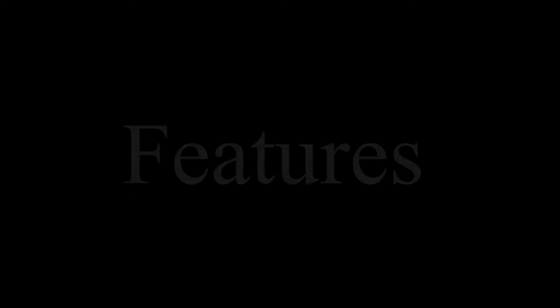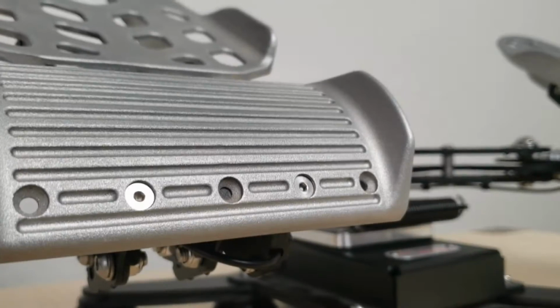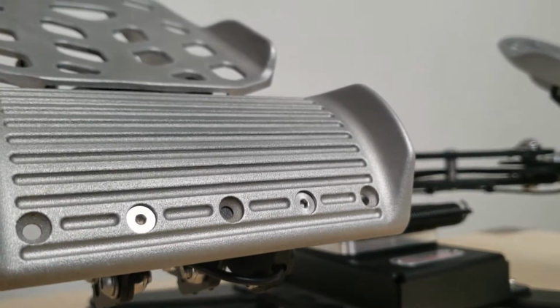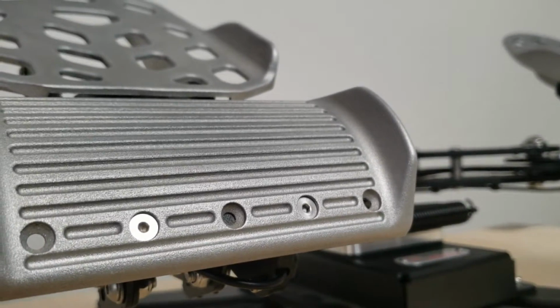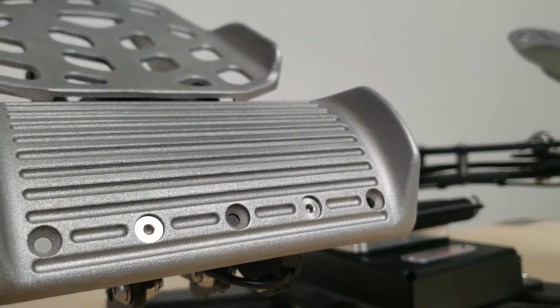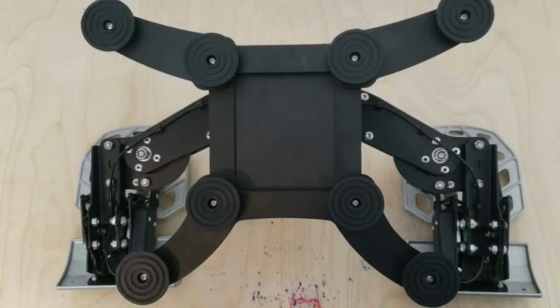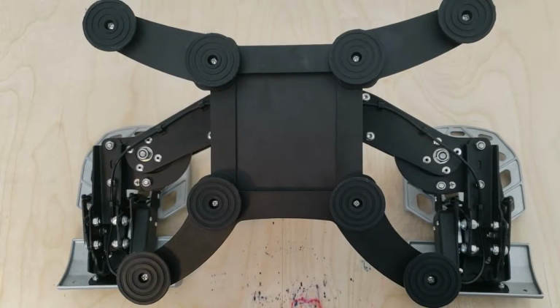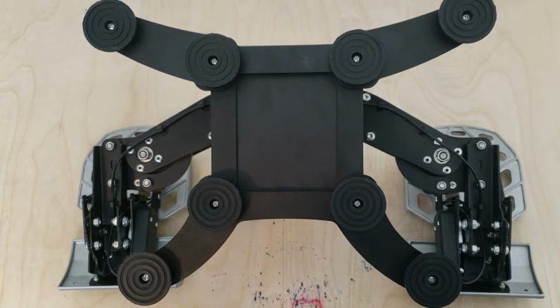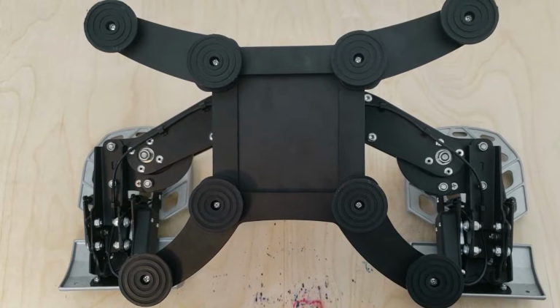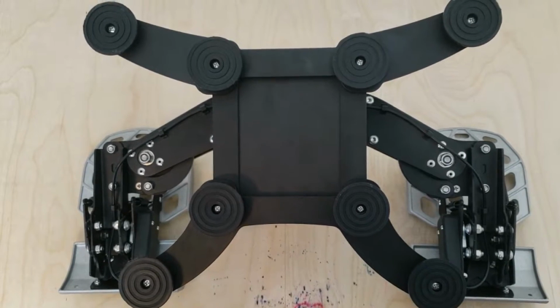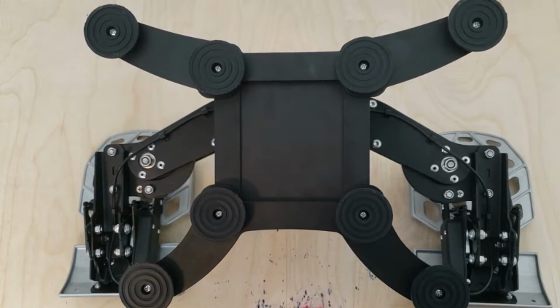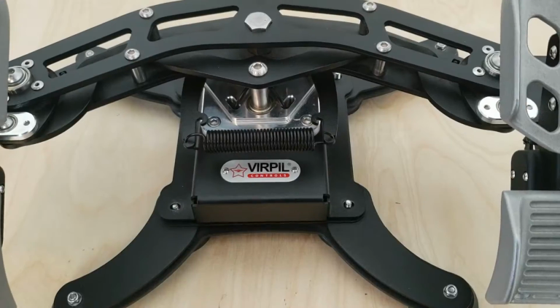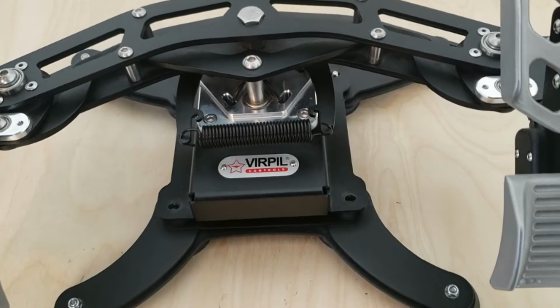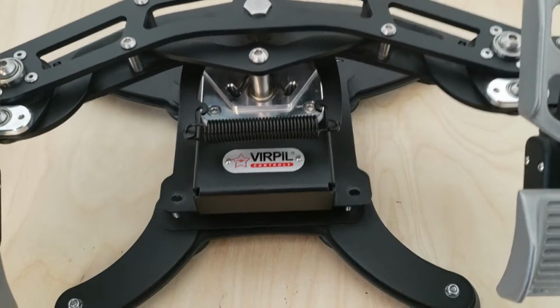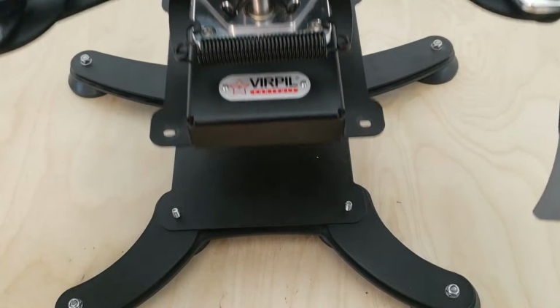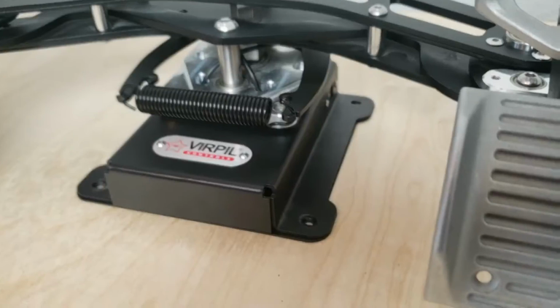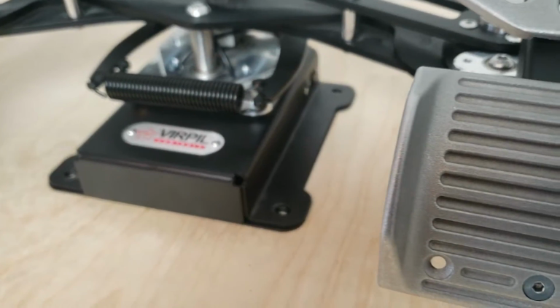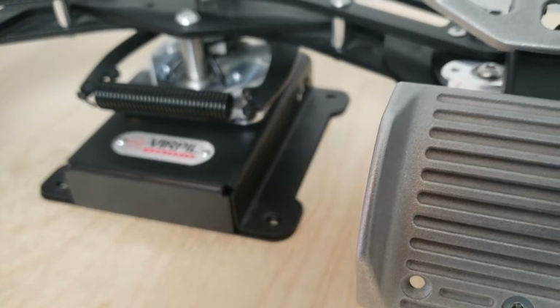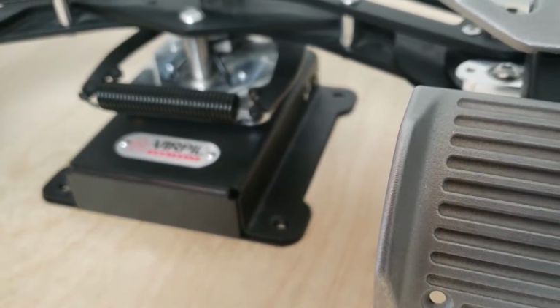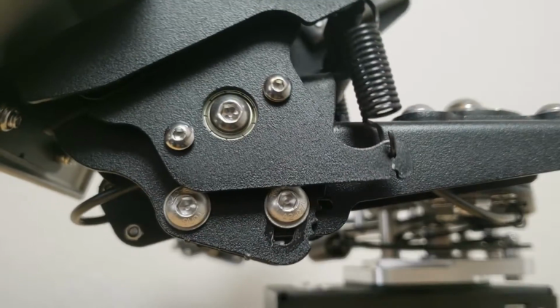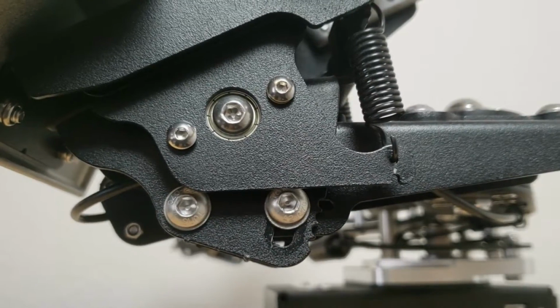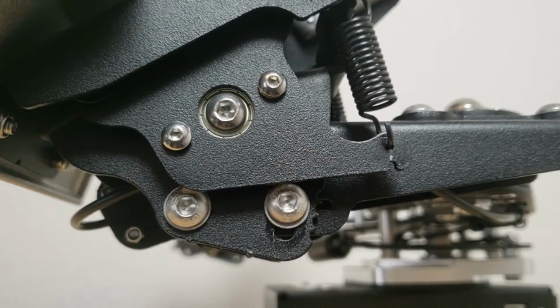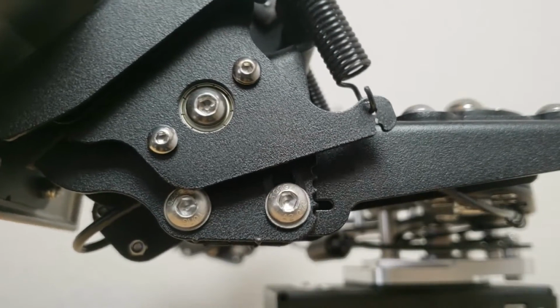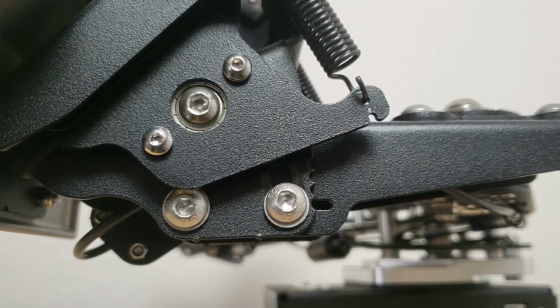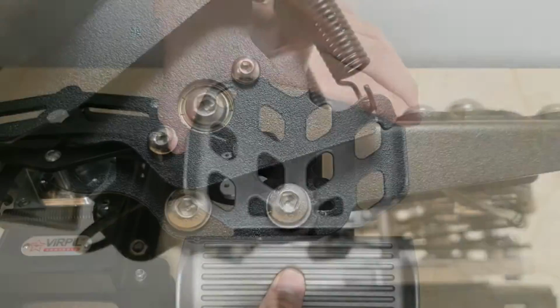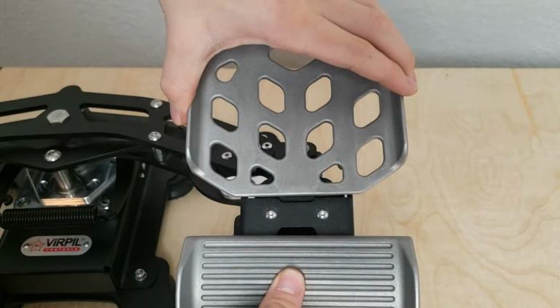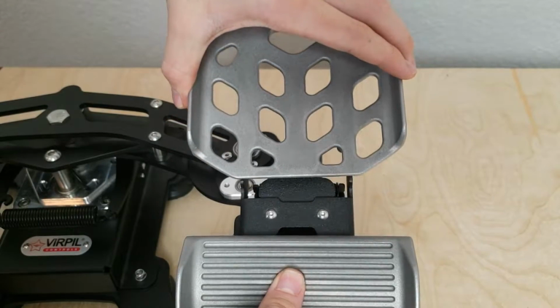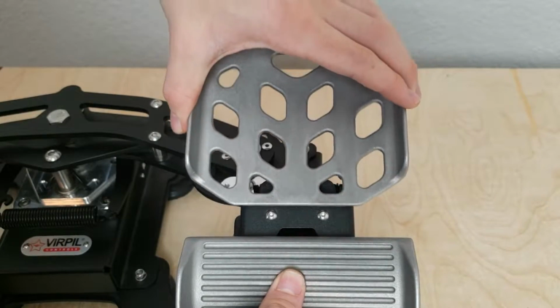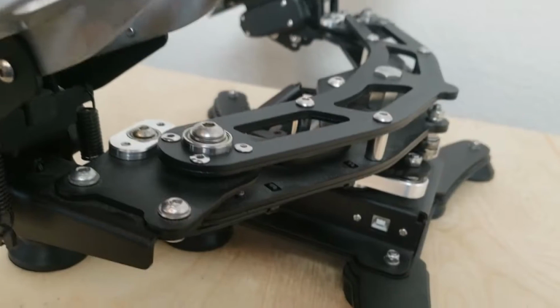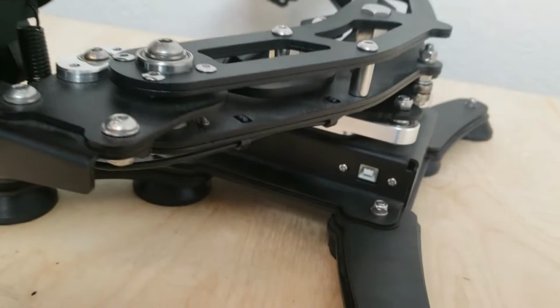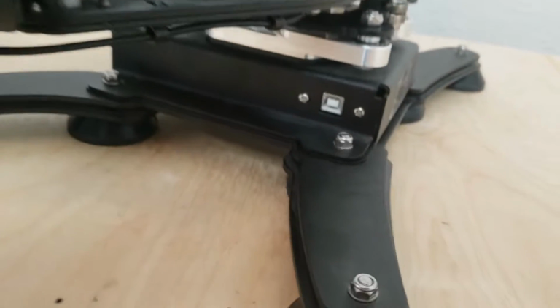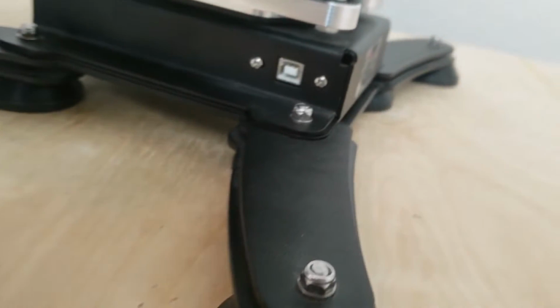The rudder pedals are made completely of metal. The bottom of the pedals have eight rubber footpads. The pedal assembly can be detached from the legs if you would like to bolt it to something. The toe brakes have adjustable angle and tension, the top footpads have adjustable length, and the port for the cable is located on the right side of the pedals.